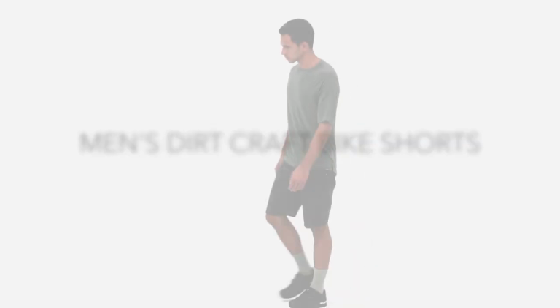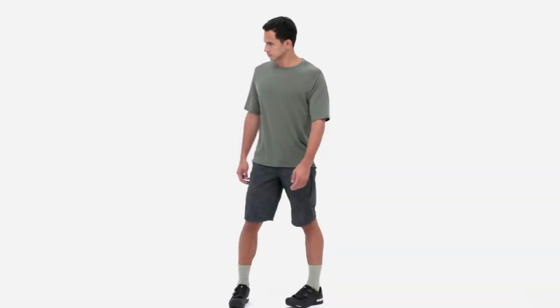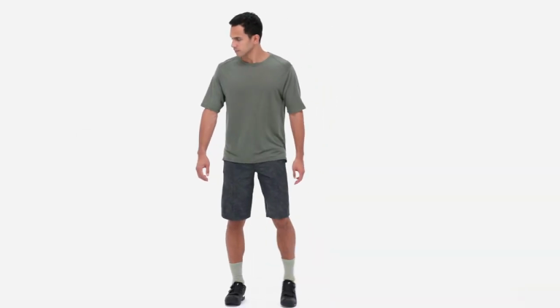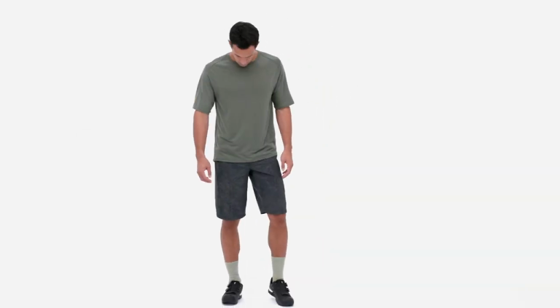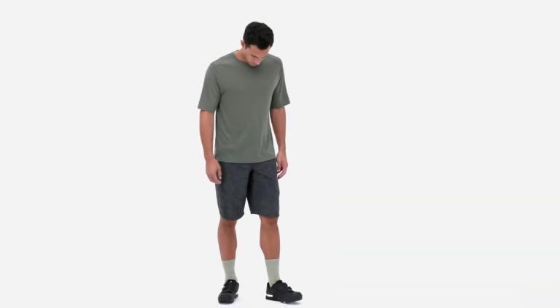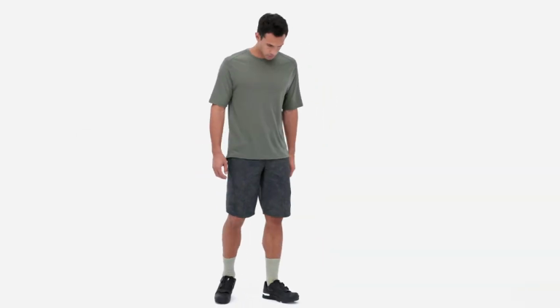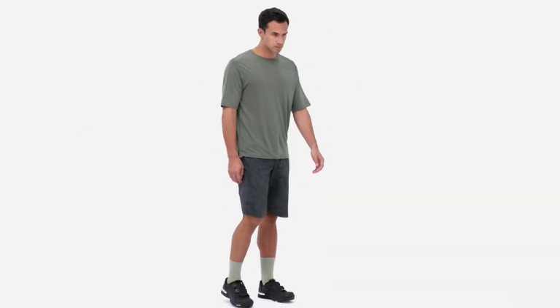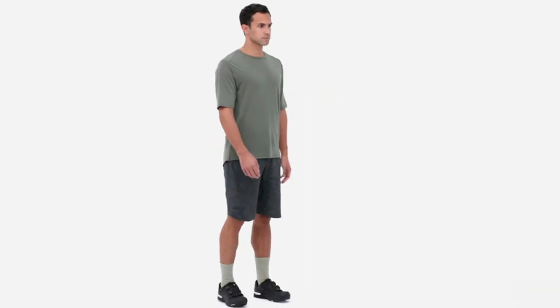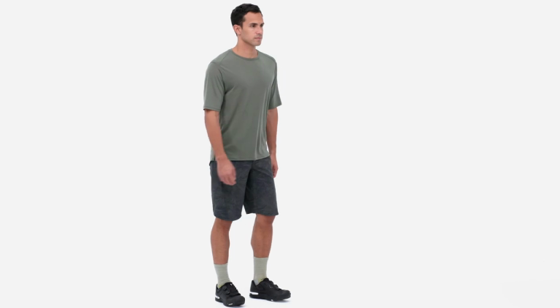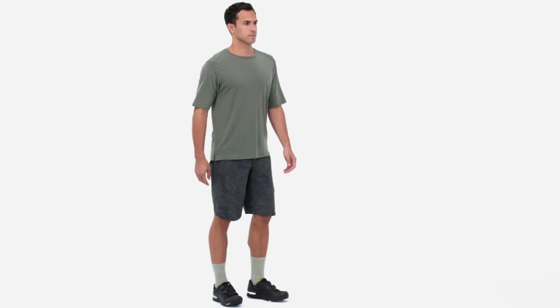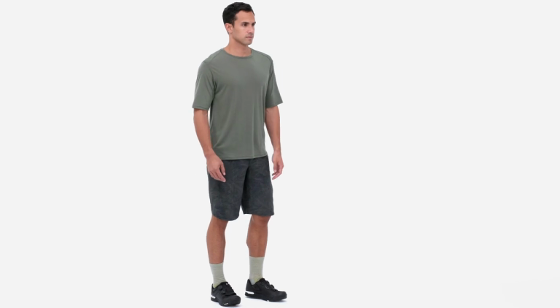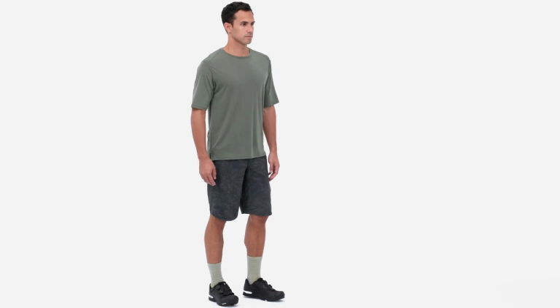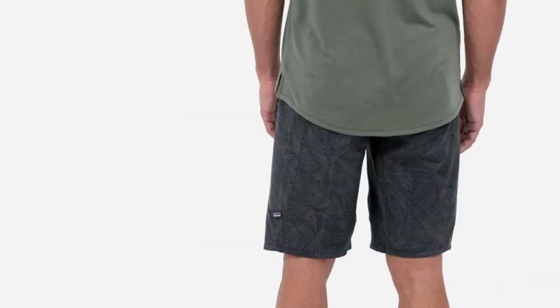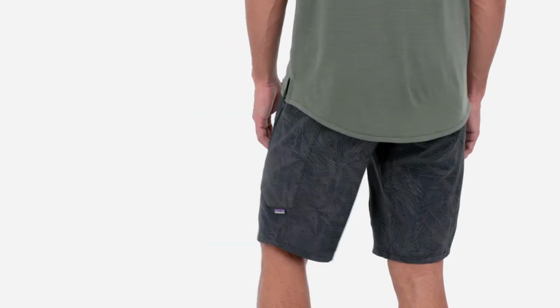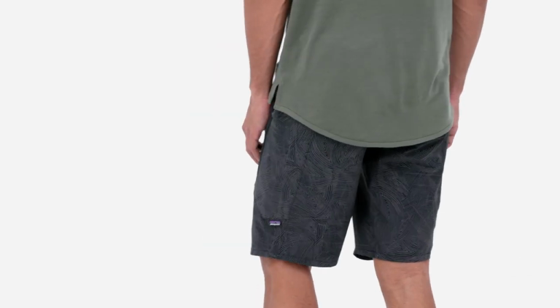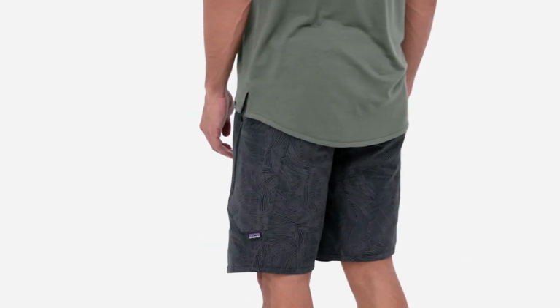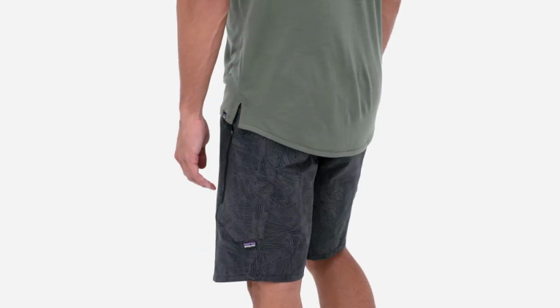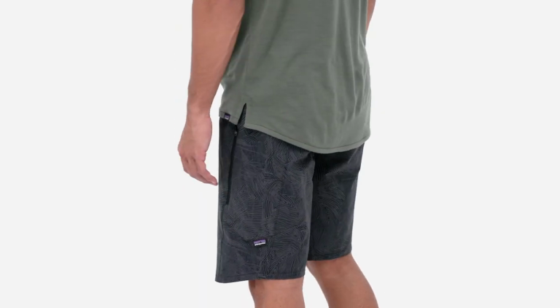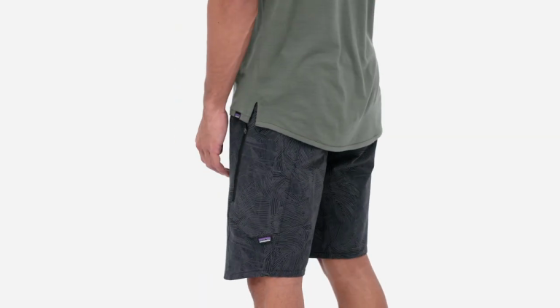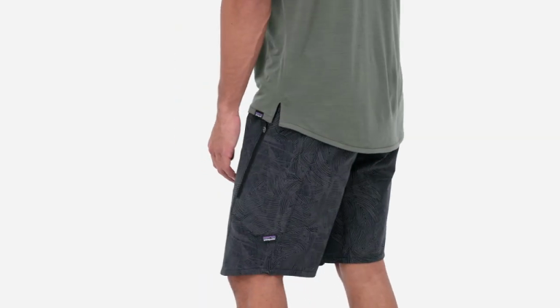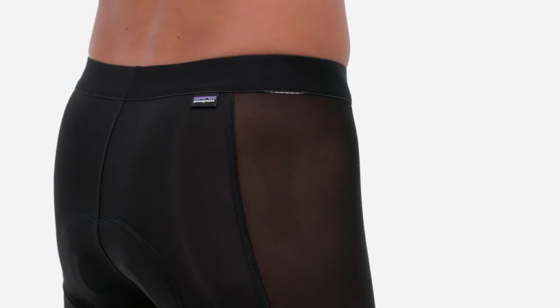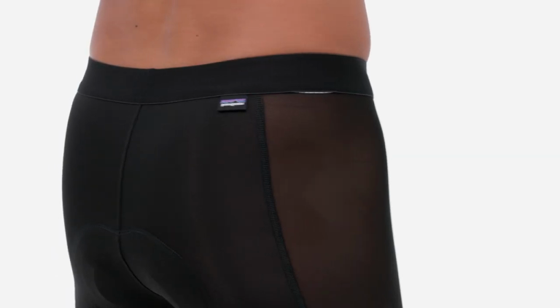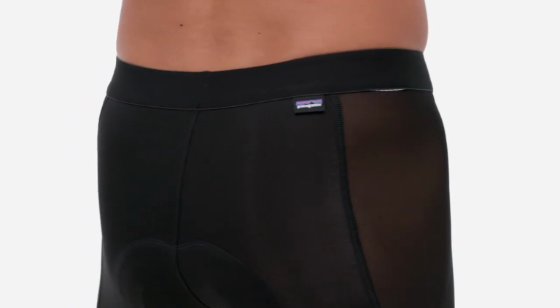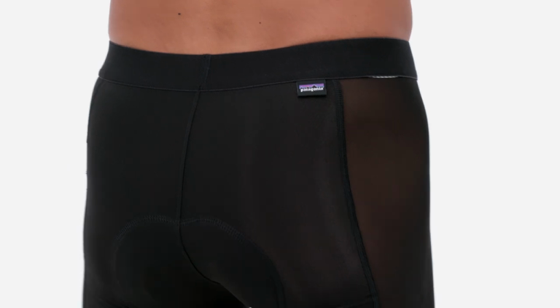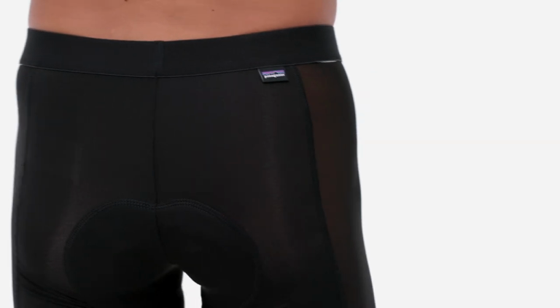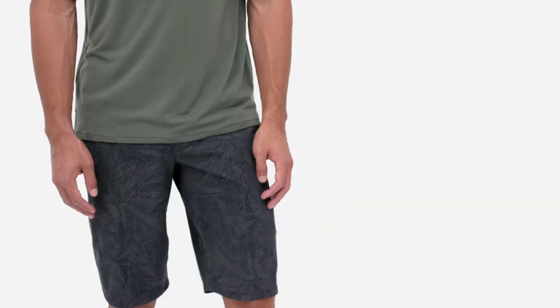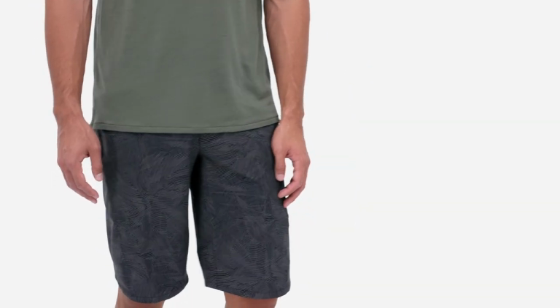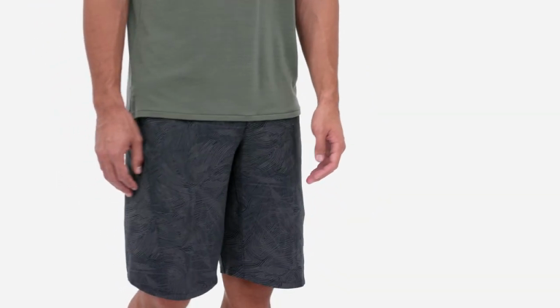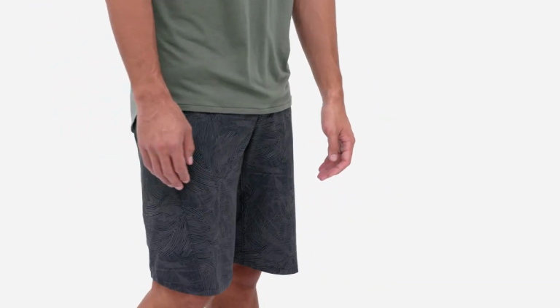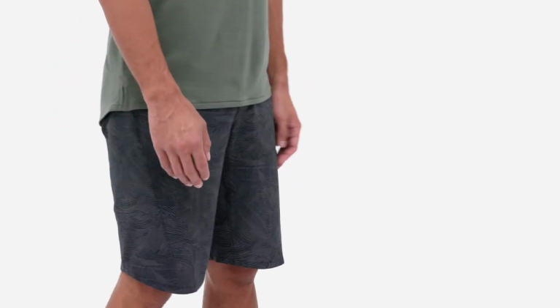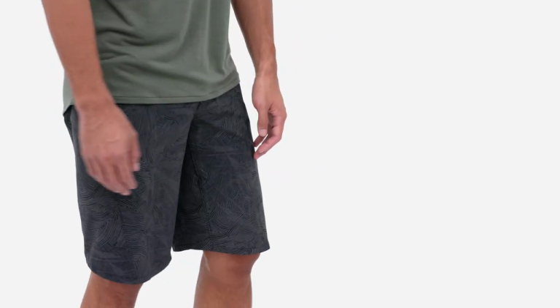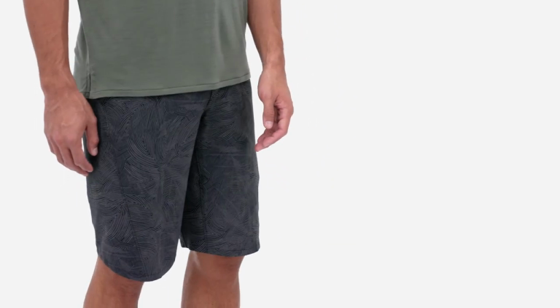Men's Dirt Craft Bike Shorts are our most versatile mountain bike specific bottoms. Combining a casual aesthetic outer short with a comfortable liner and chamois, they're equally at home on the trail or at the brew pub.